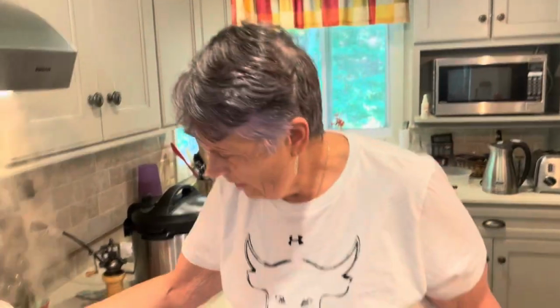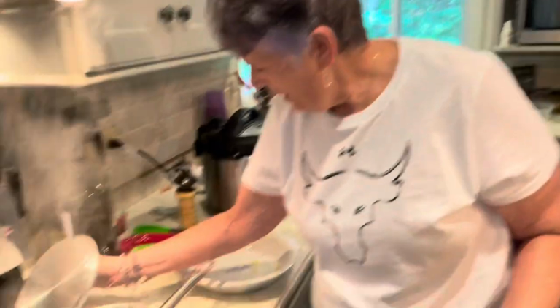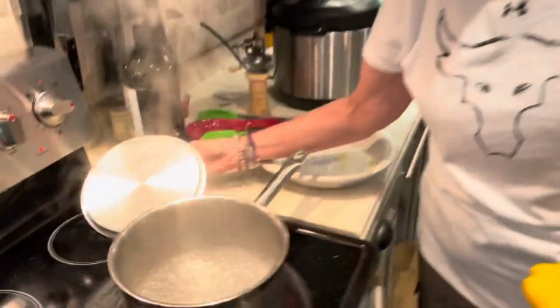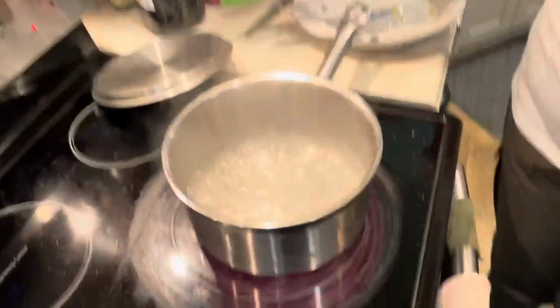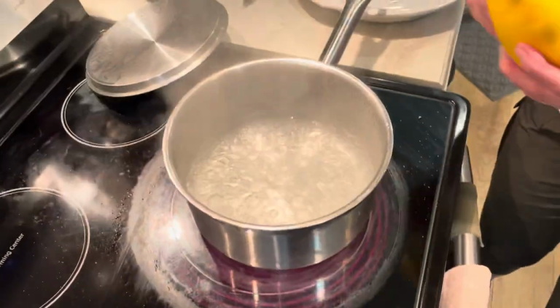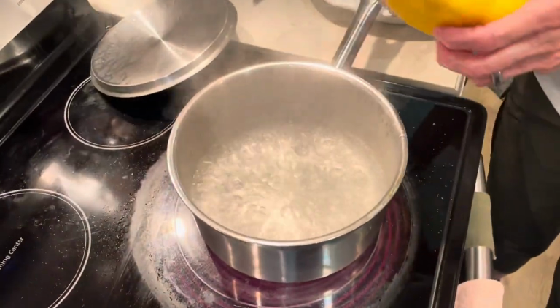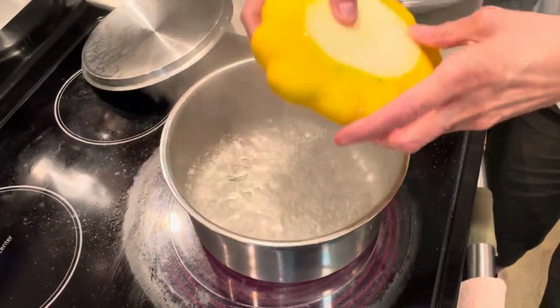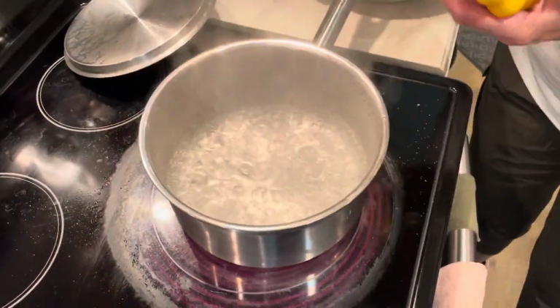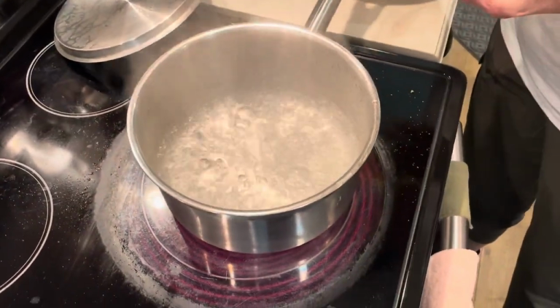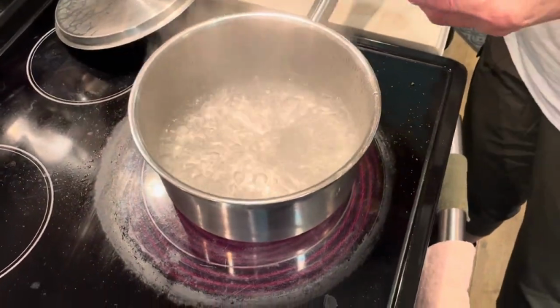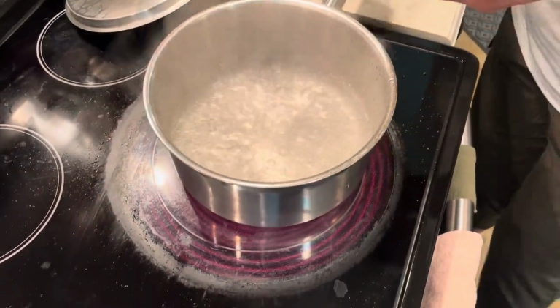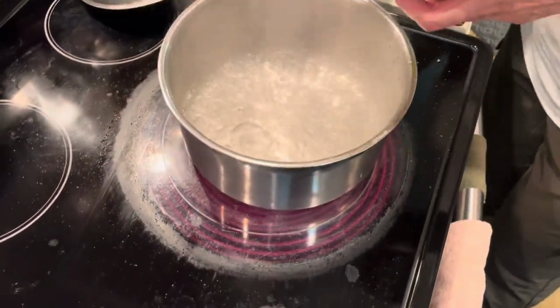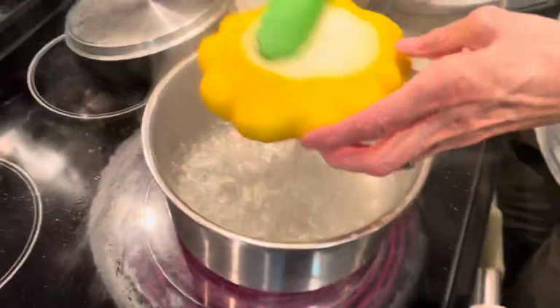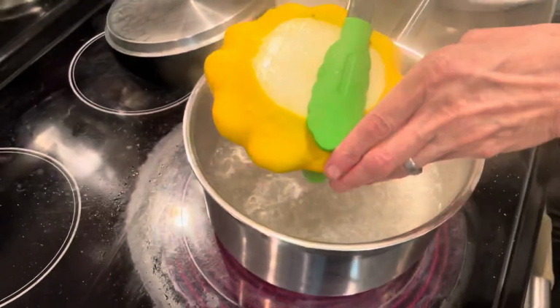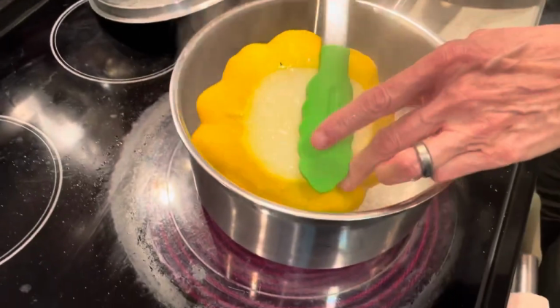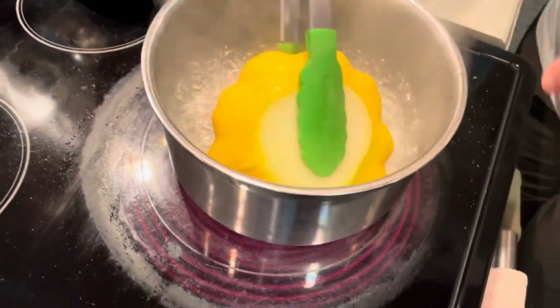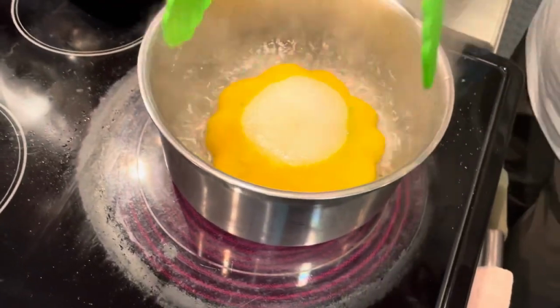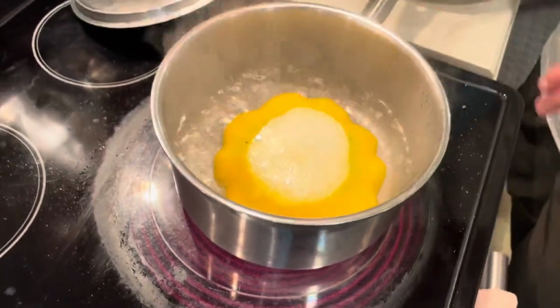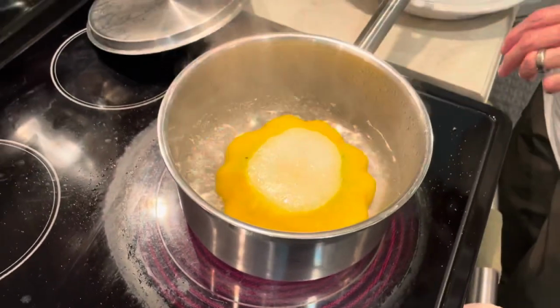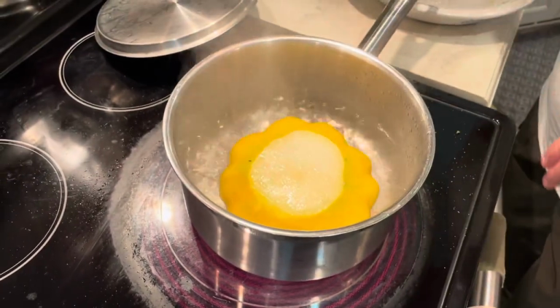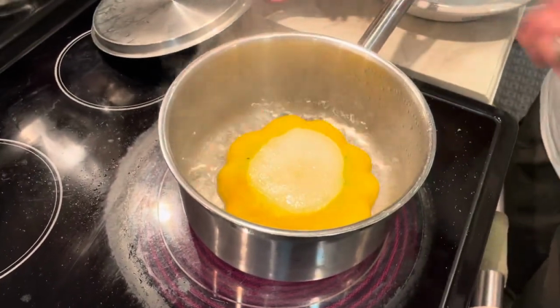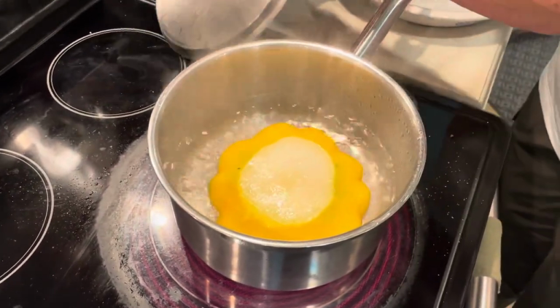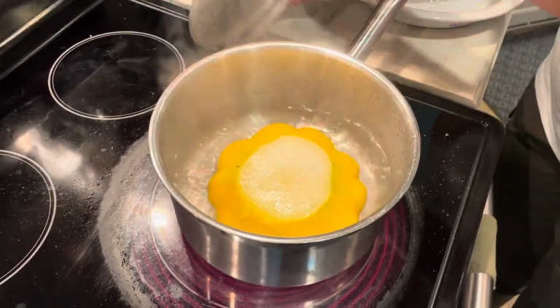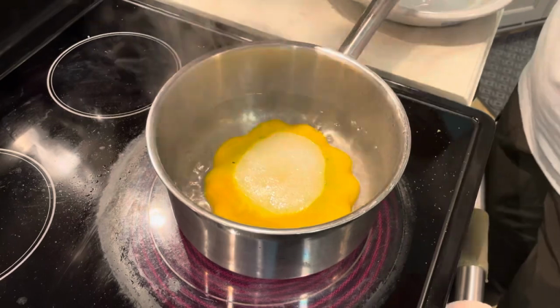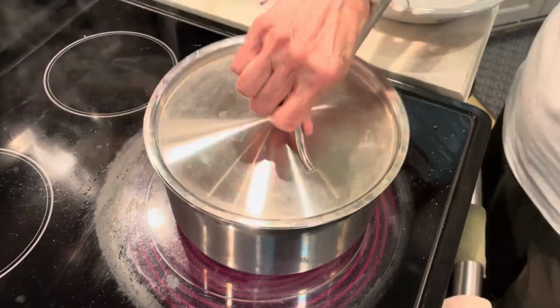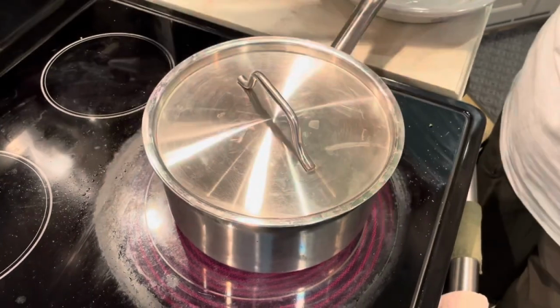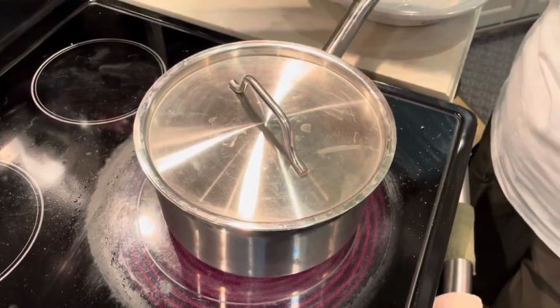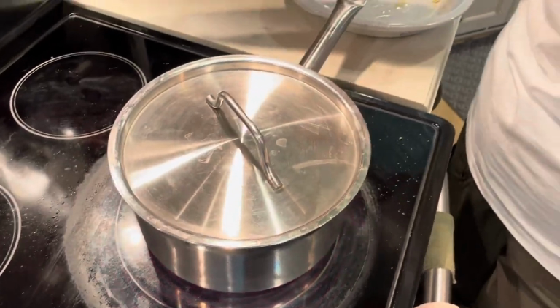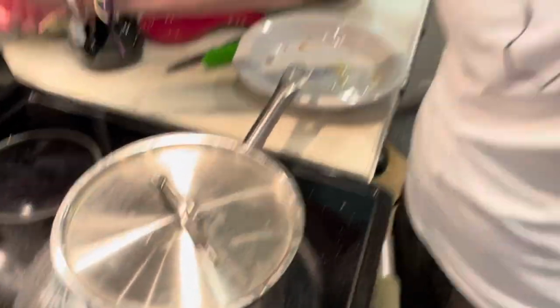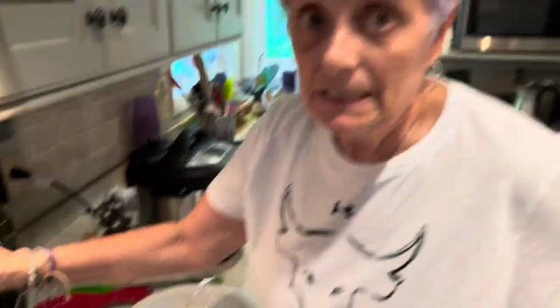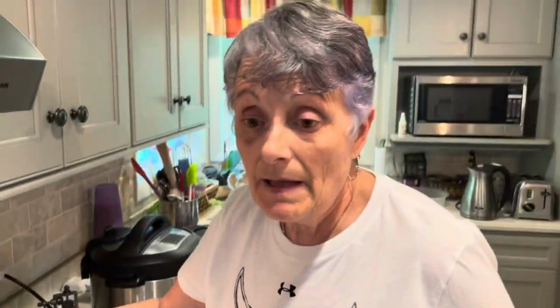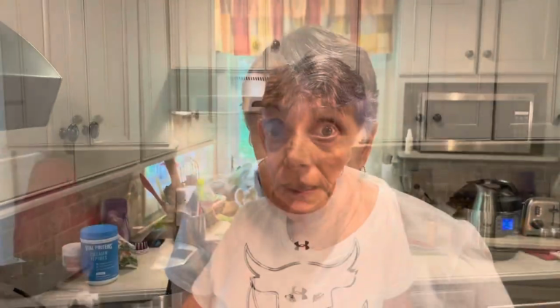The water is now boiling, so I'm gonna carefully put the patty pan squash in the water. Put the cover on it, turn it down and let it cook for about 10 minutes. We're back in about 10 minutes.